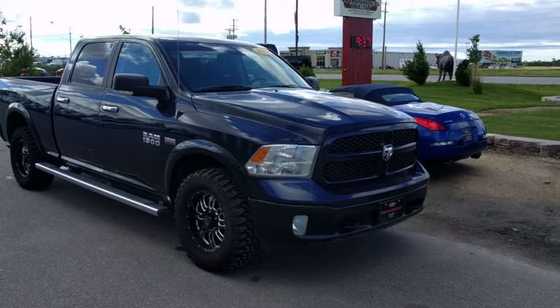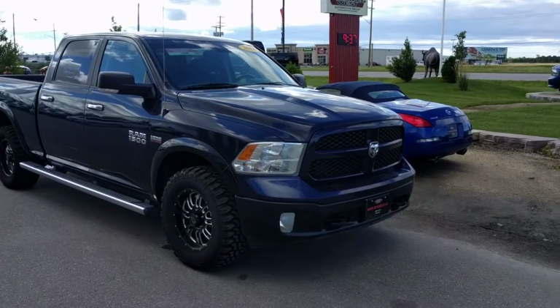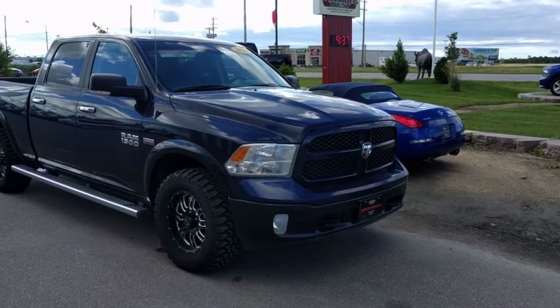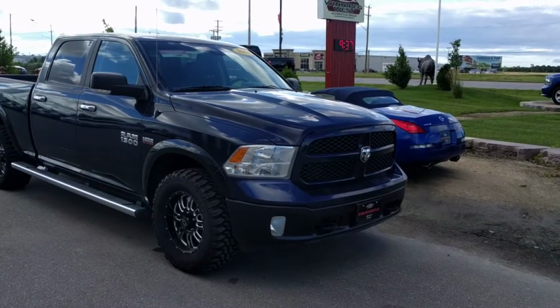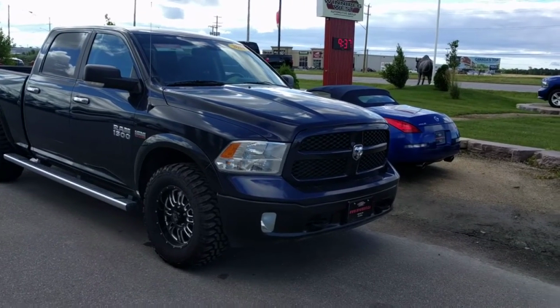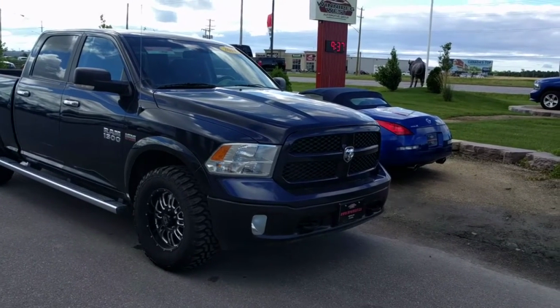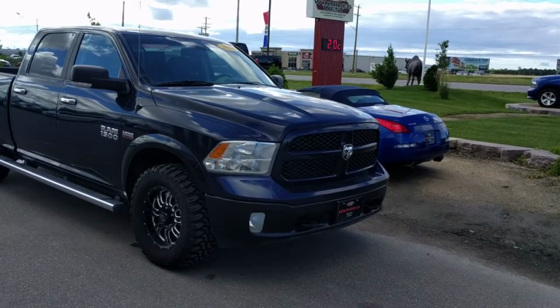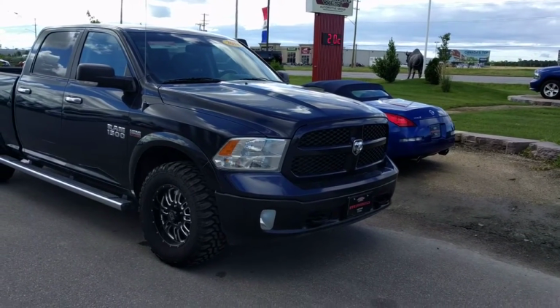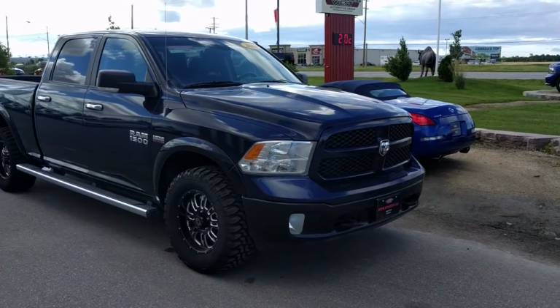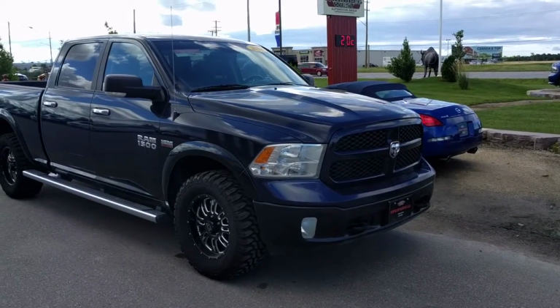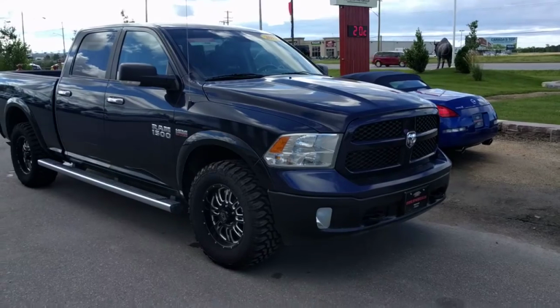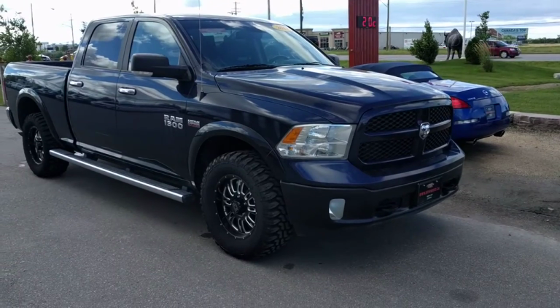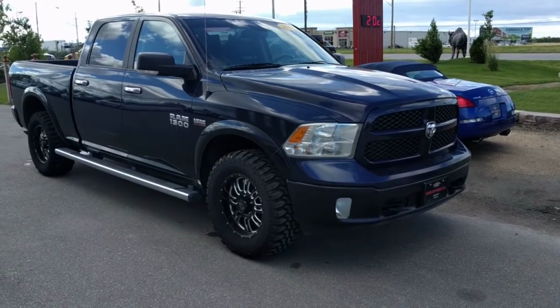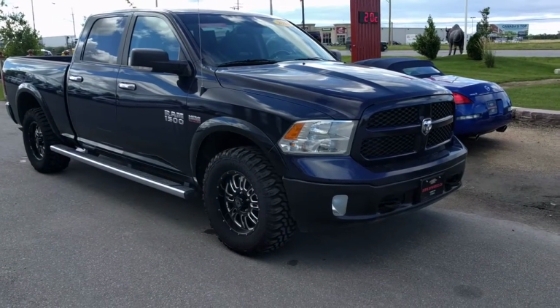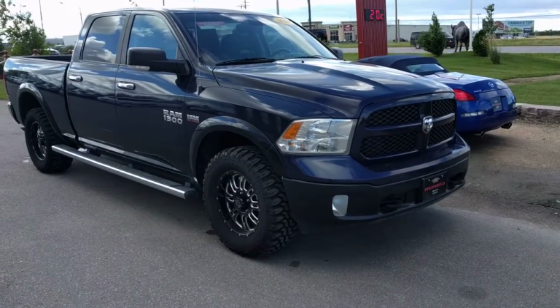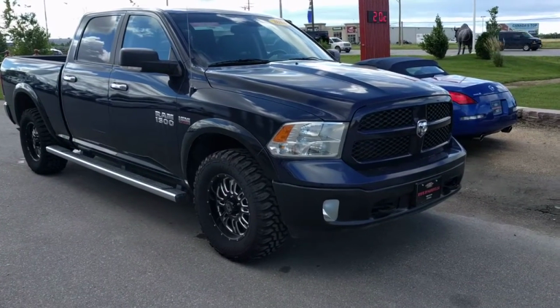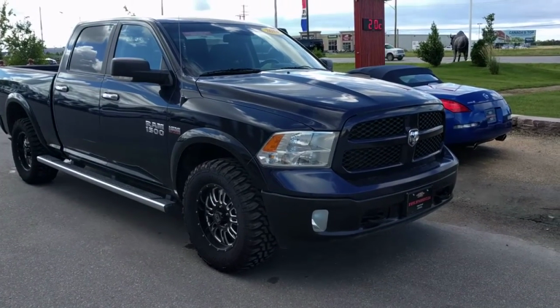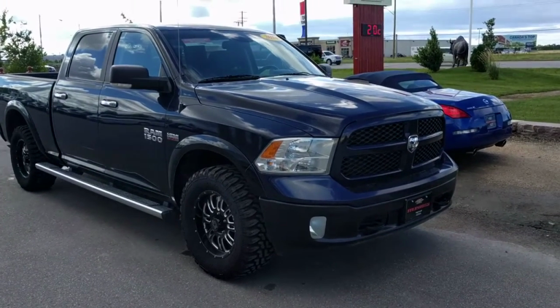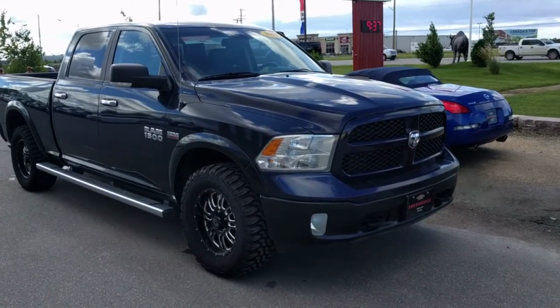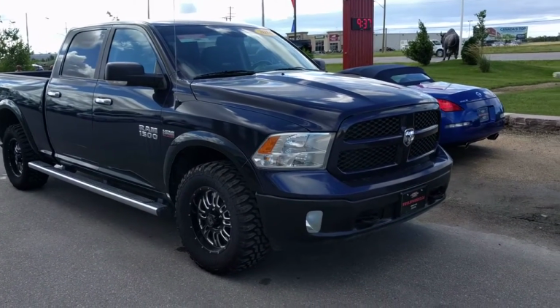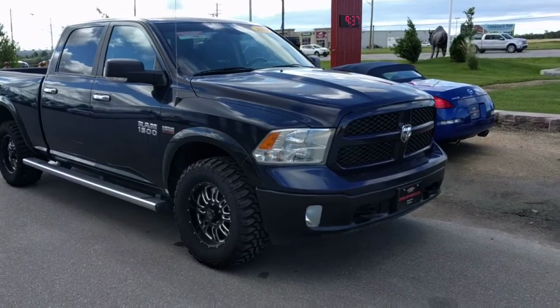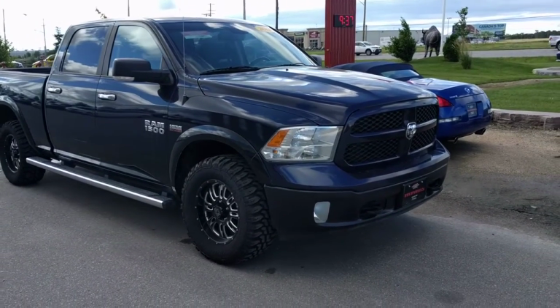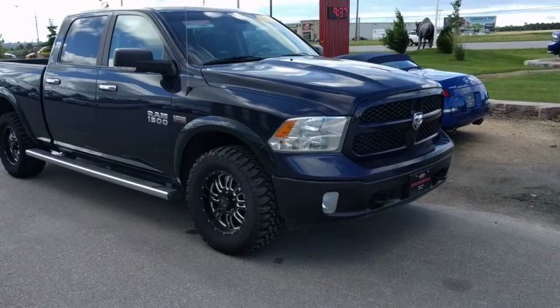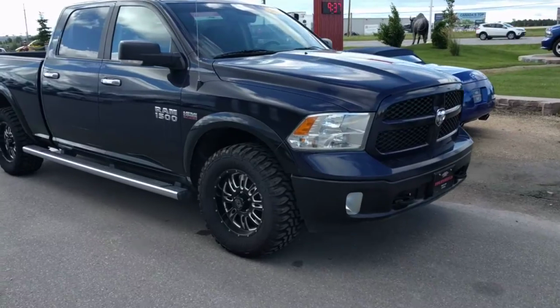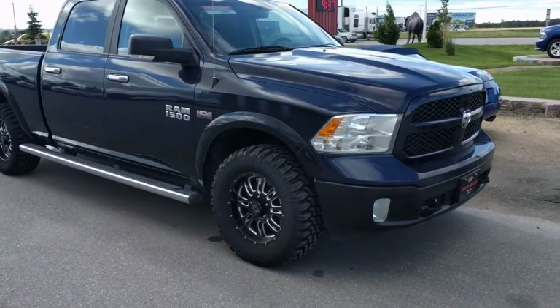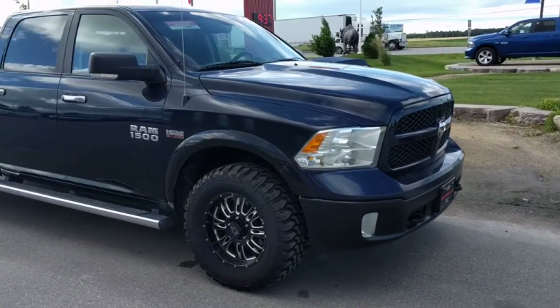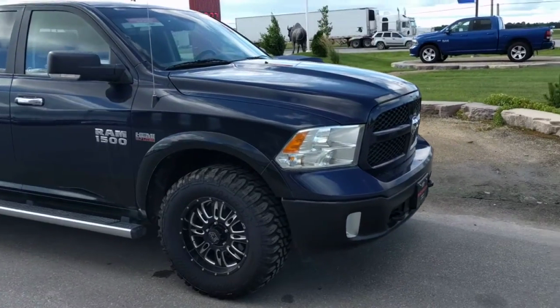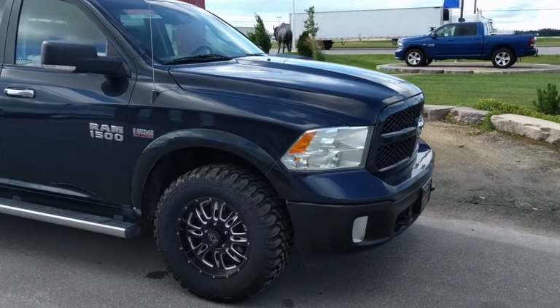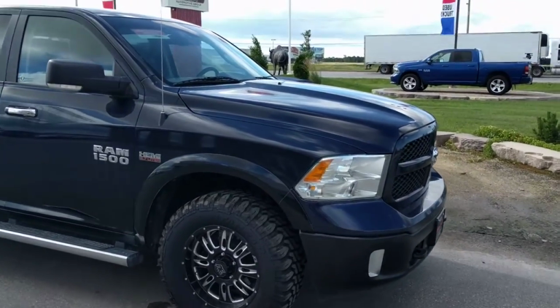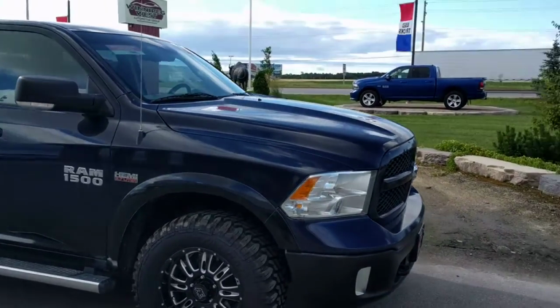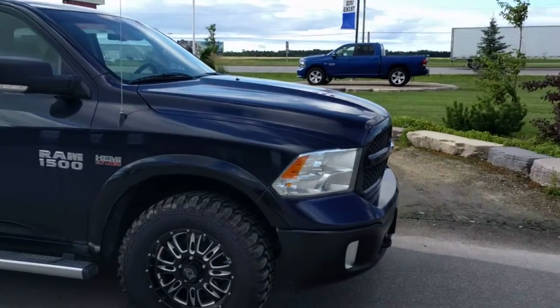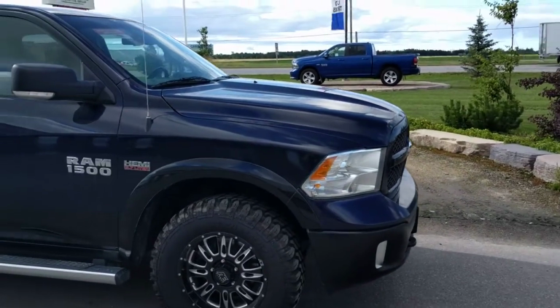Hello again everybody, Brogan McDougall your country connection here at Winnipeg West. Today I have a 2014 Dodge Ram 1500 Outdoorsman model. Right off the bat I just want to tell you the Outdoorsman from a Dodge guy is probably my favorite trim line.